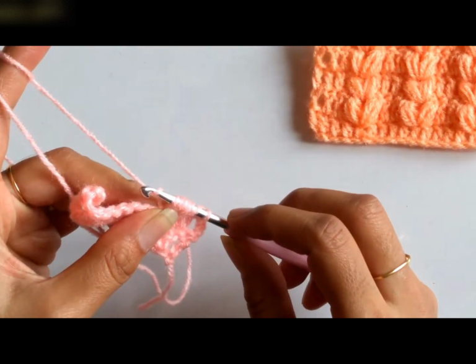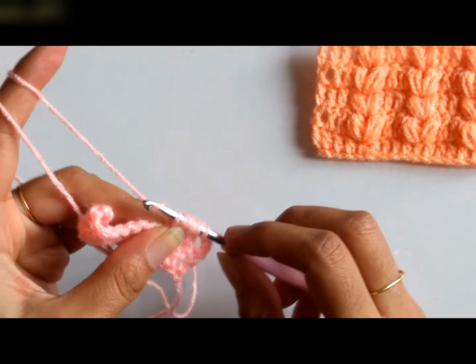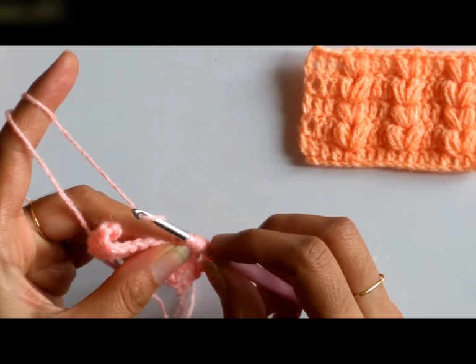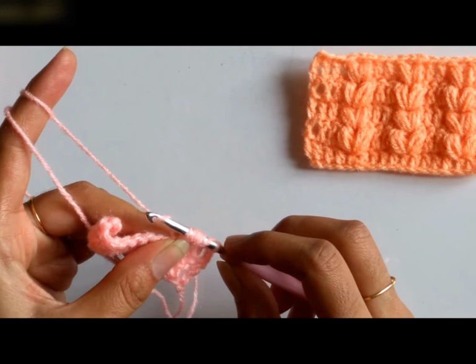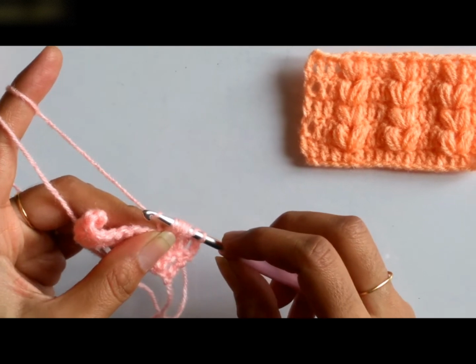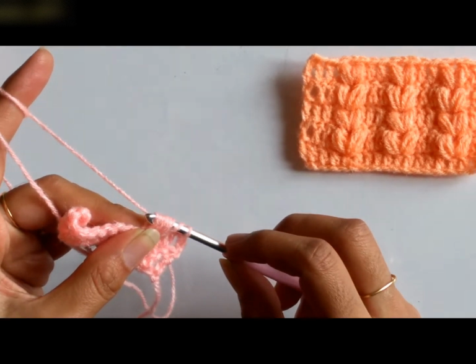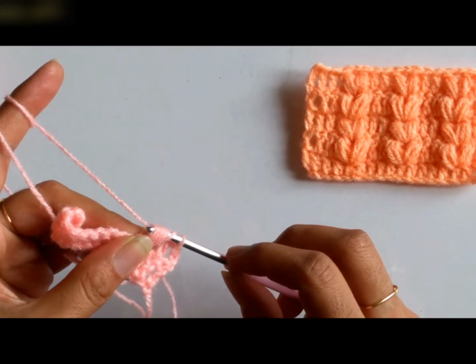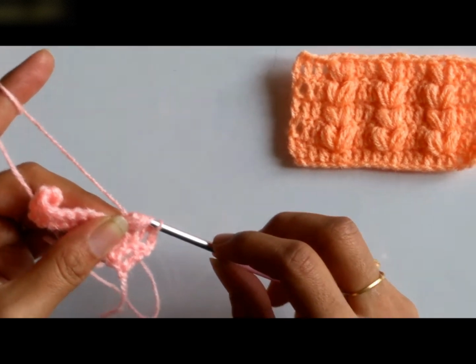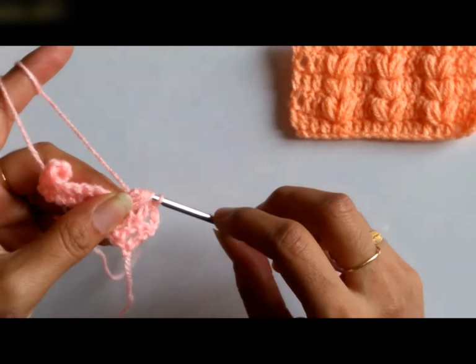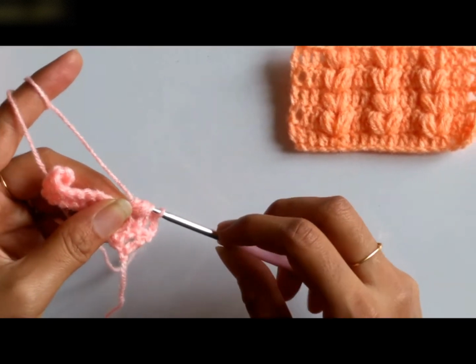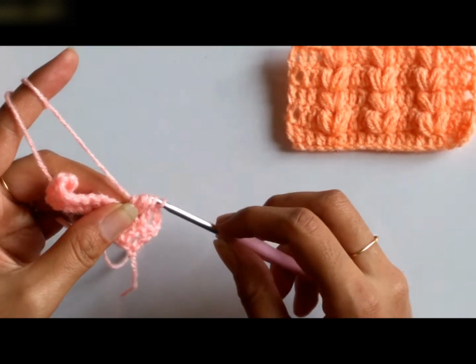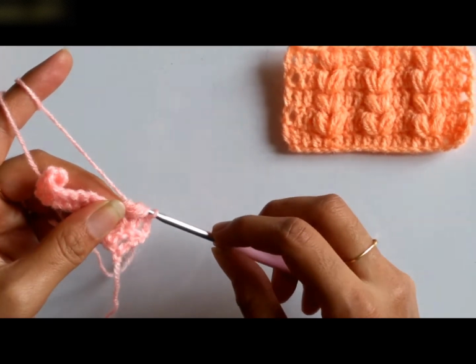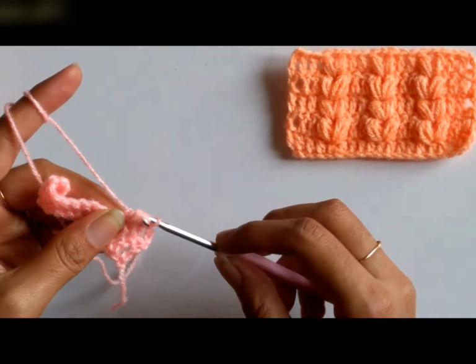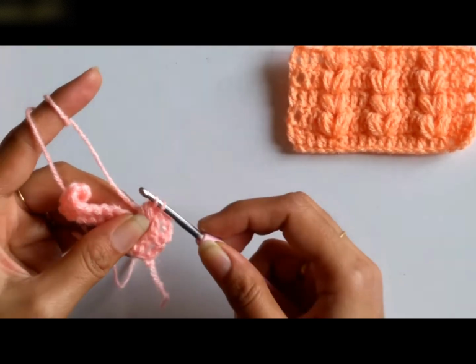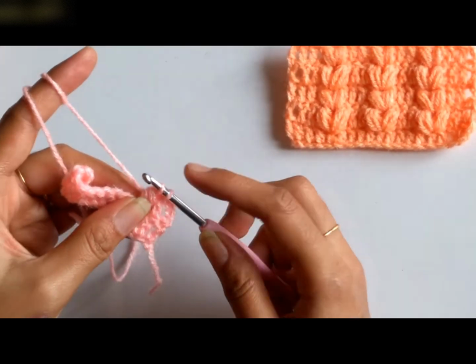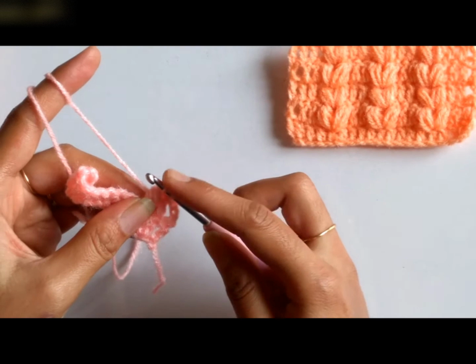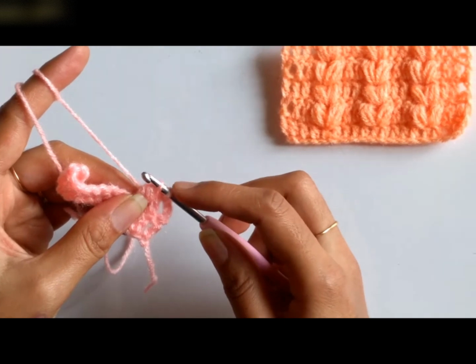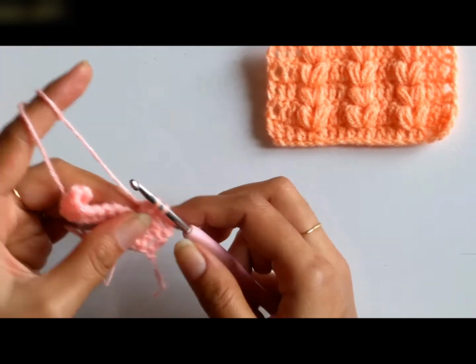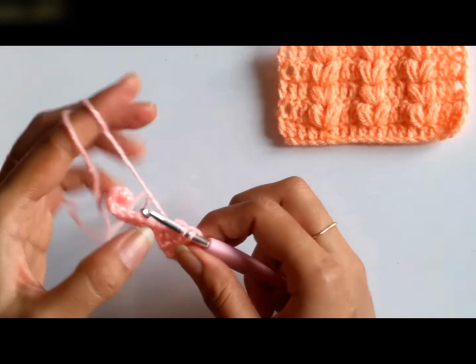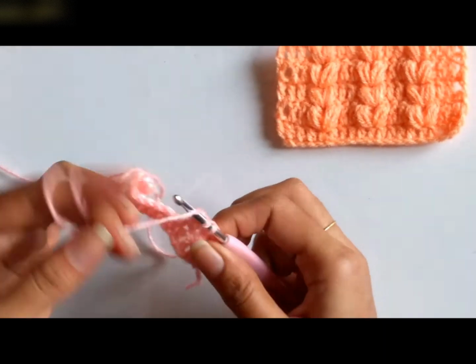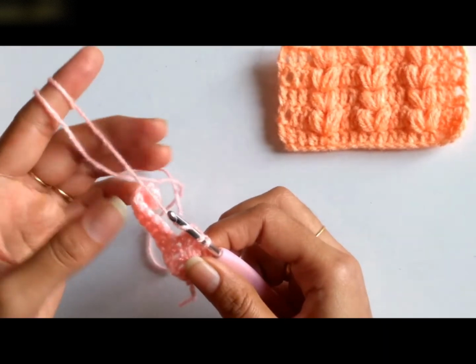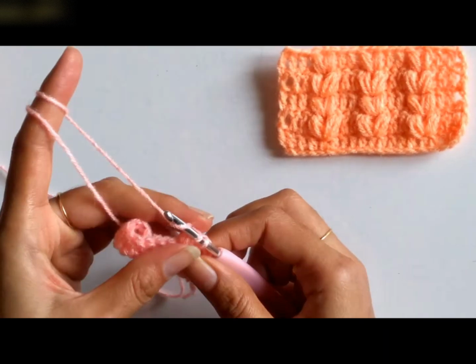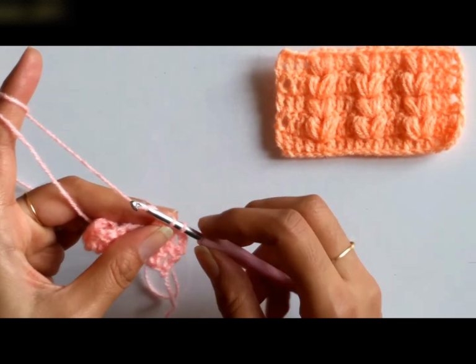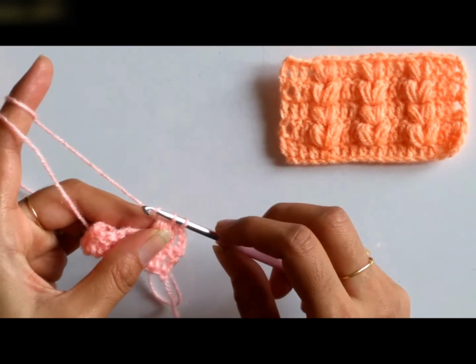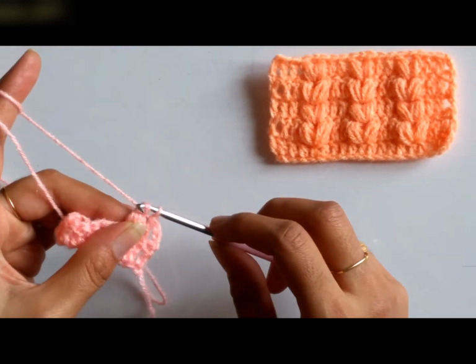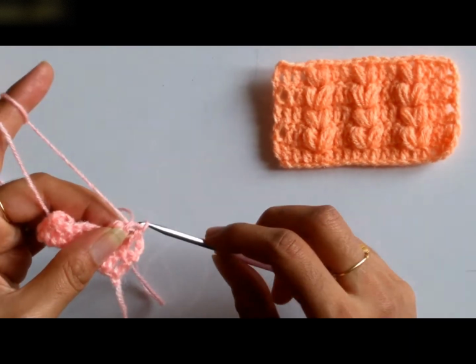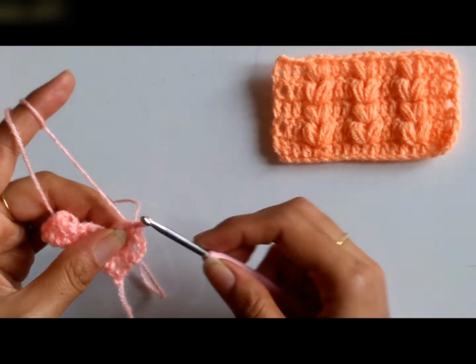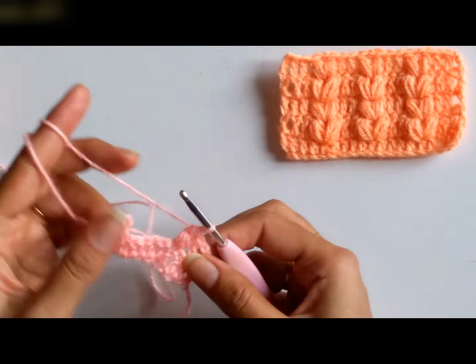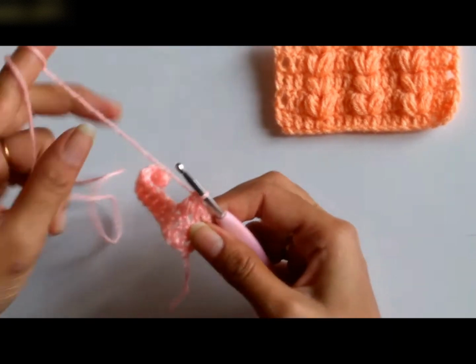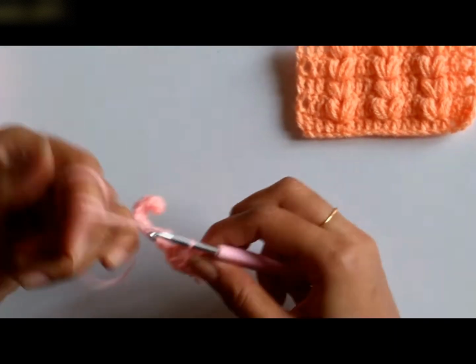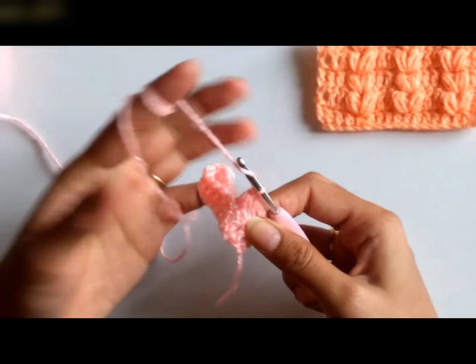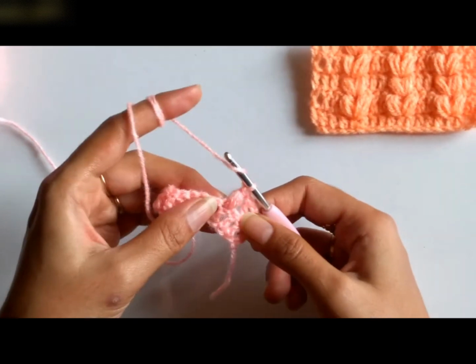So I shall yarn over and pull through all the 6 loops. Now I have 2 loops on my hook. Again, I need to yarn over and pull through 2 loops. So my first puff is done.